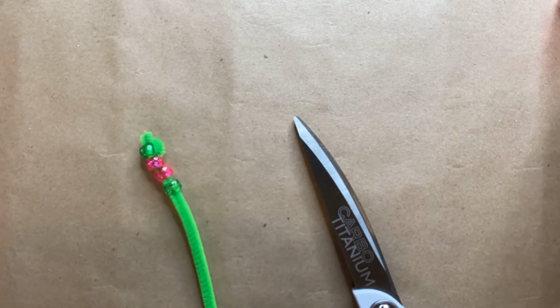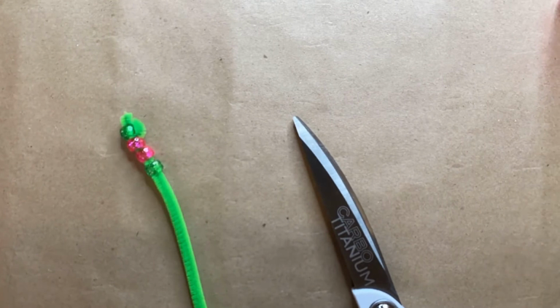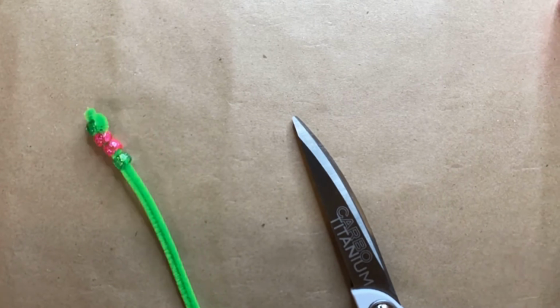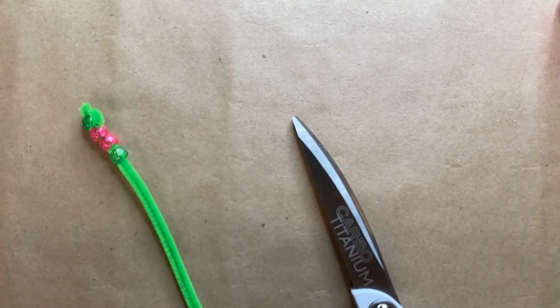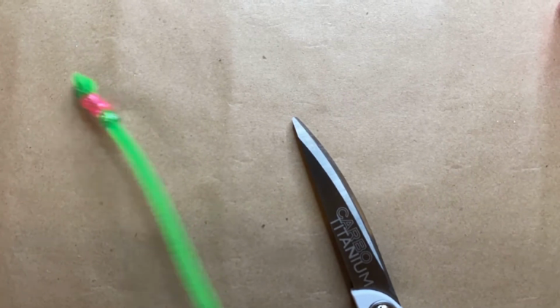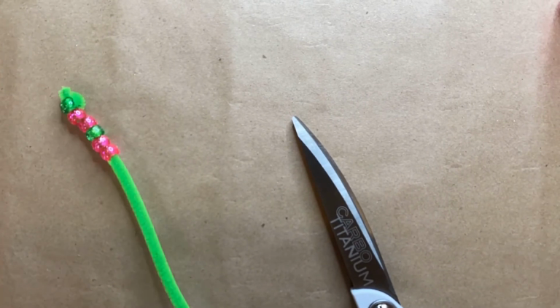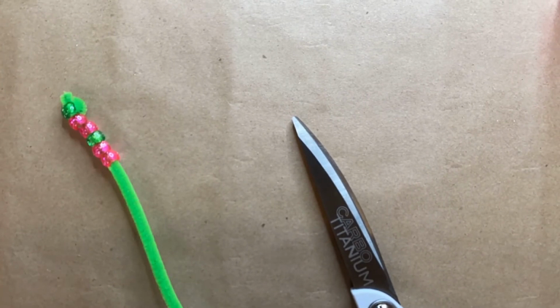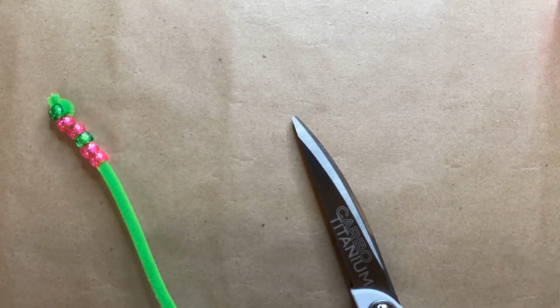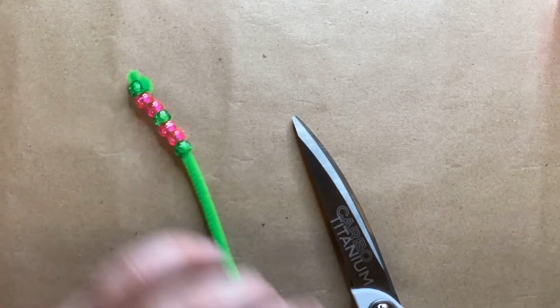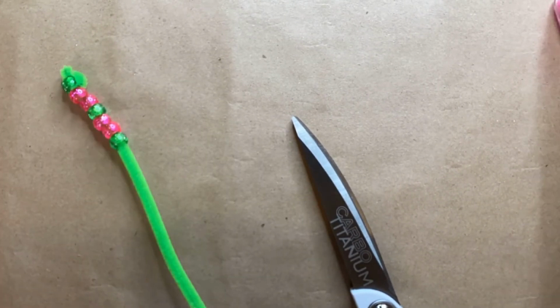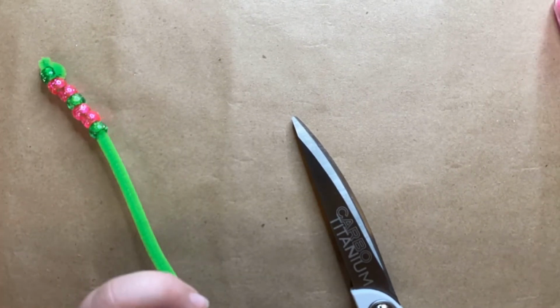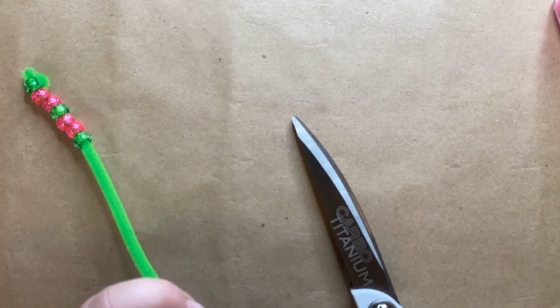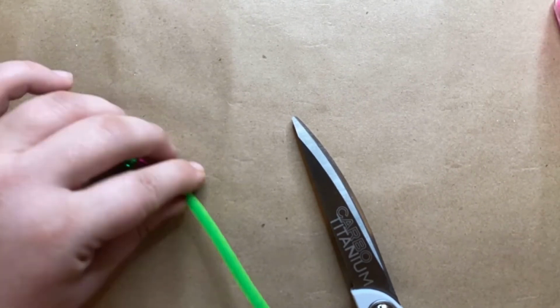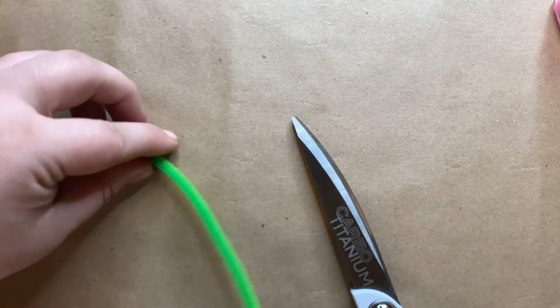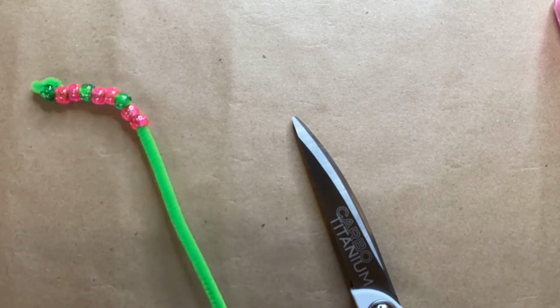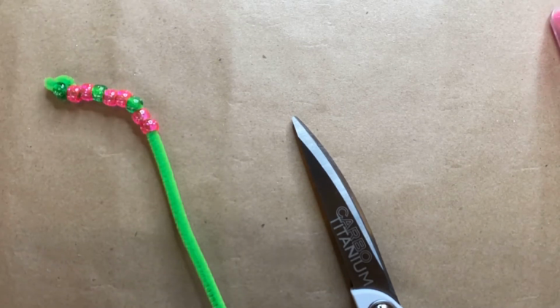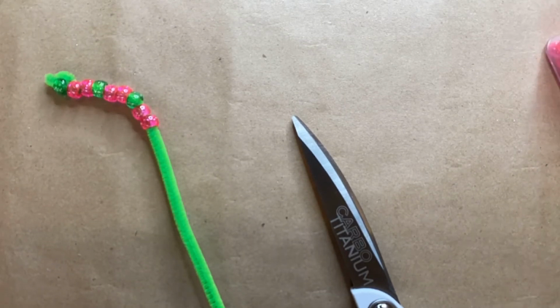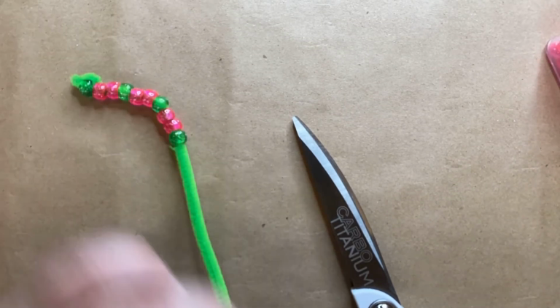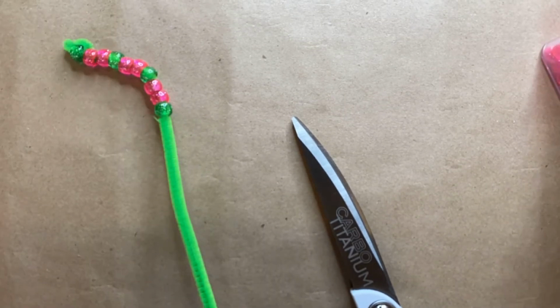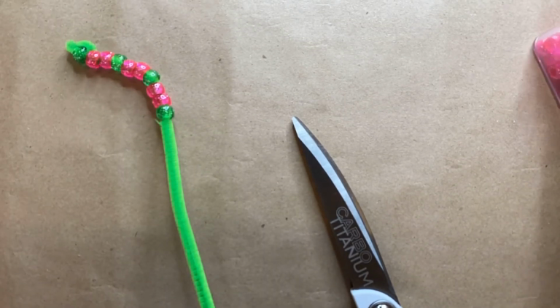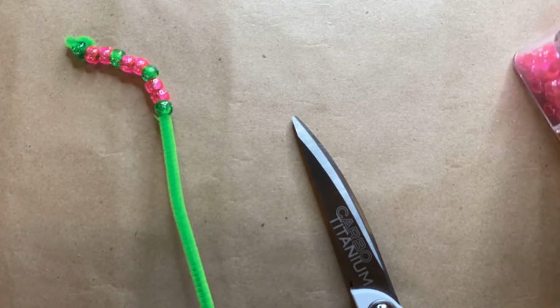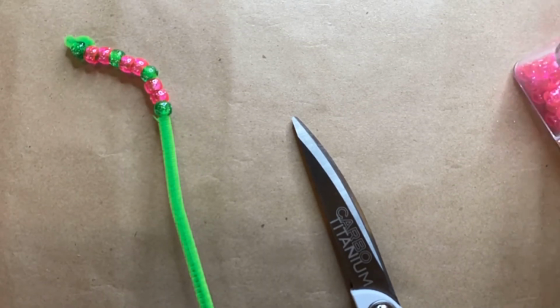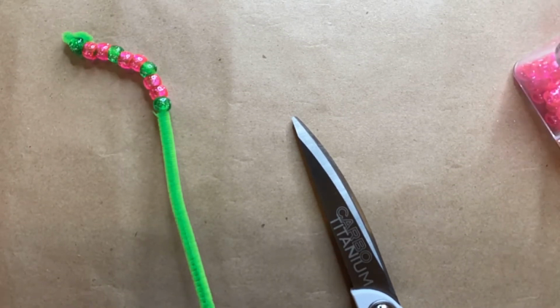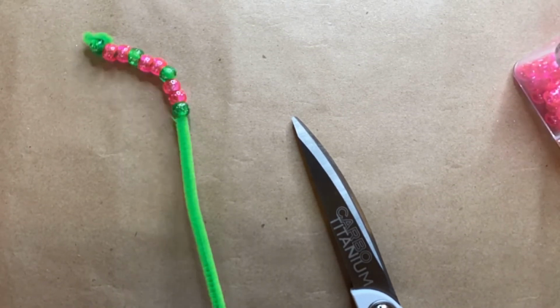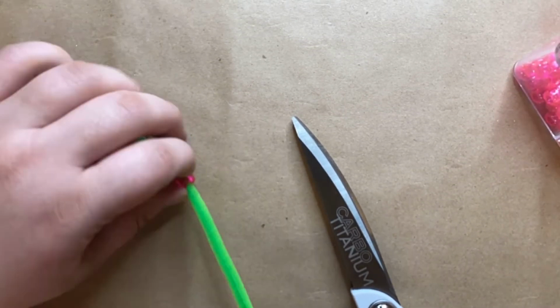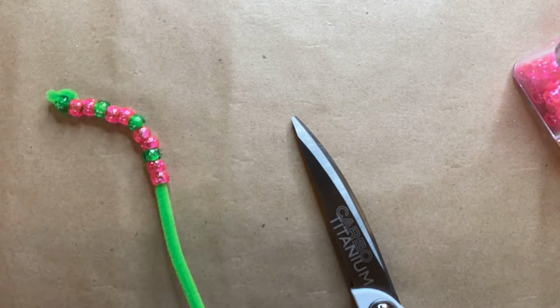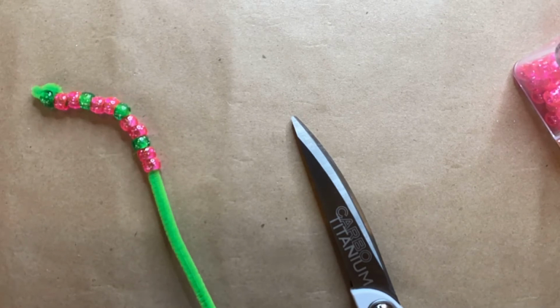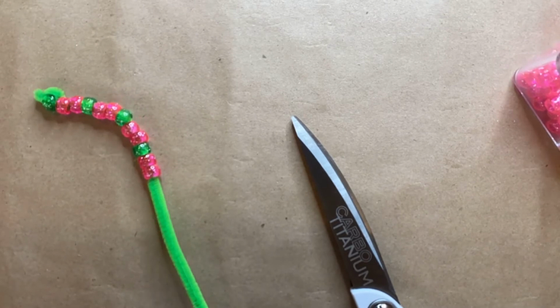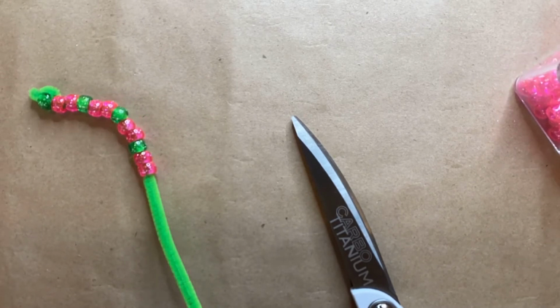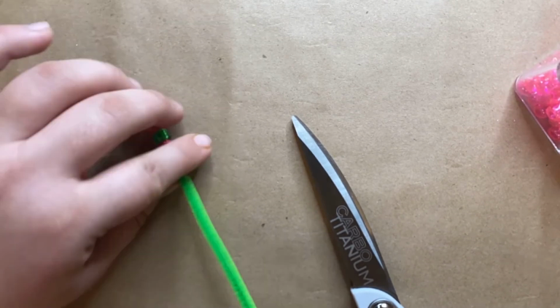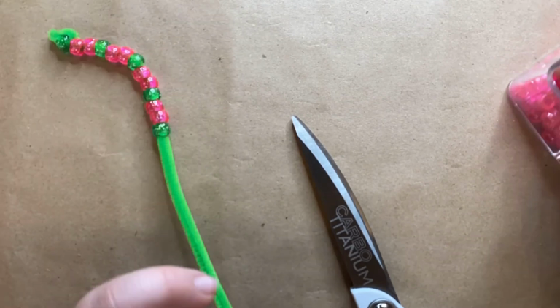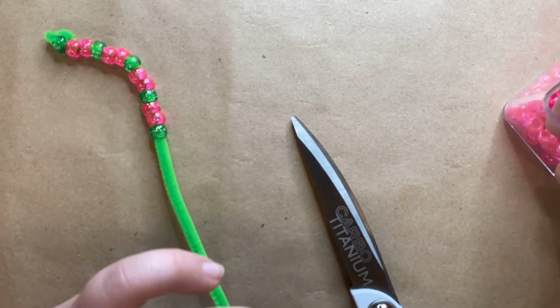Next, start making a pattern on your pipe cleaner. I chose to do AA, B, AA, but you can do any pattern you like. This is a great time to talk about patterns with your child.